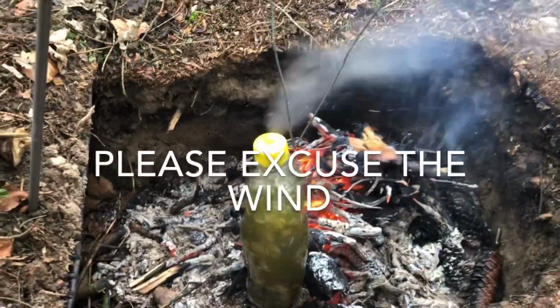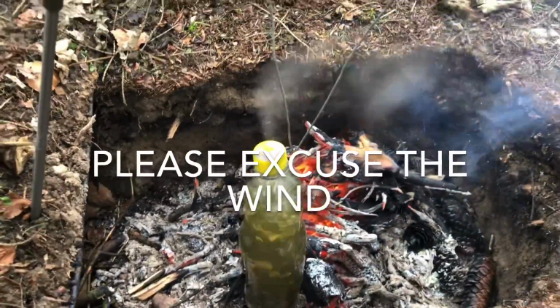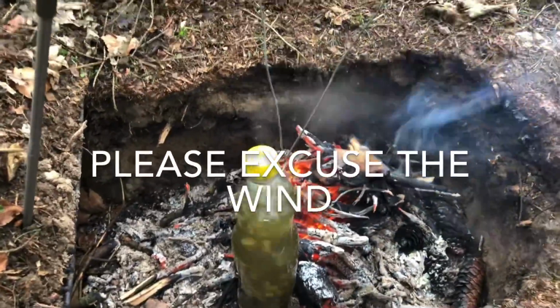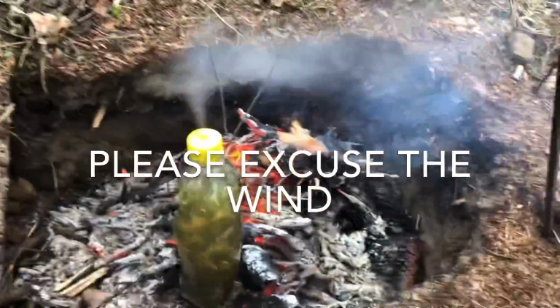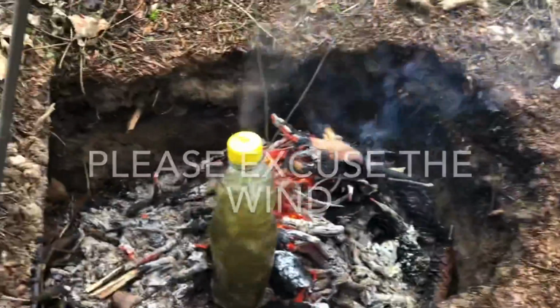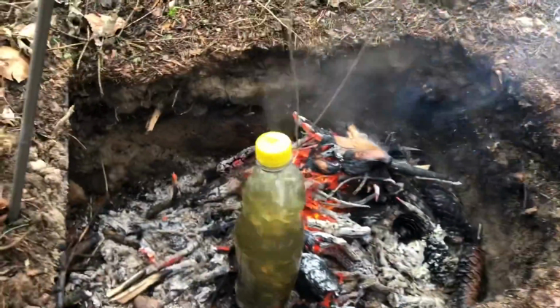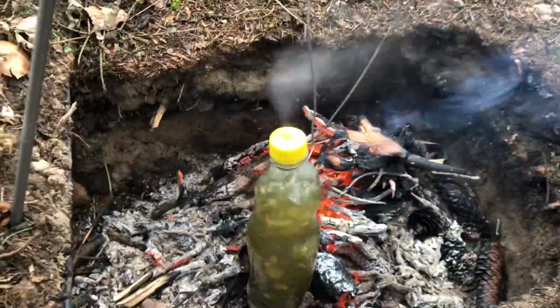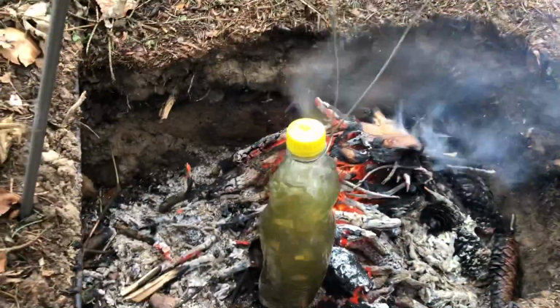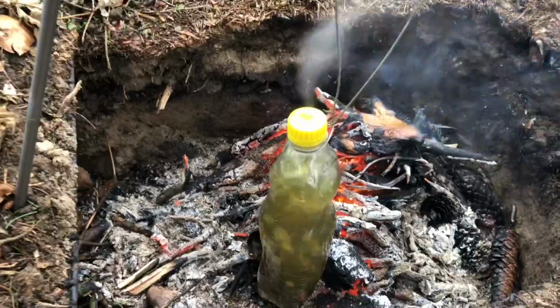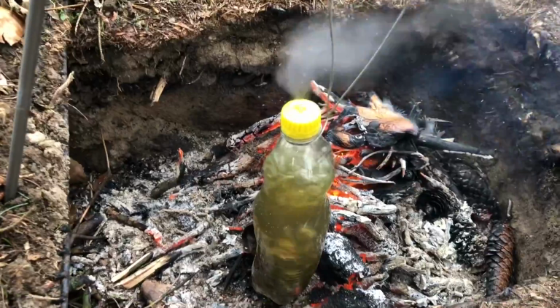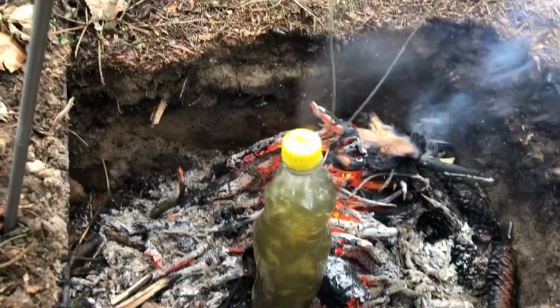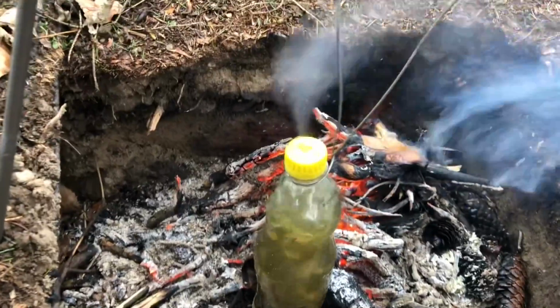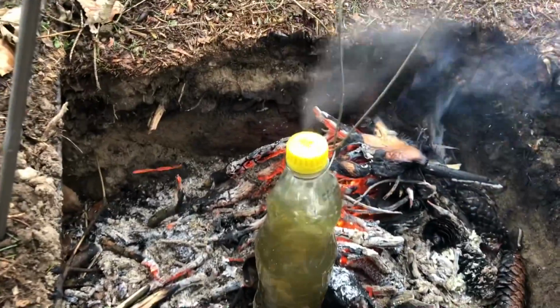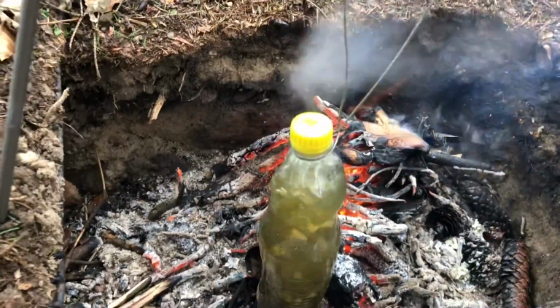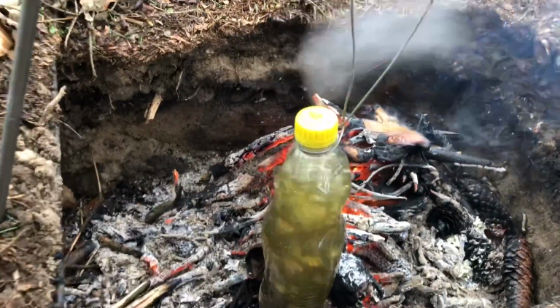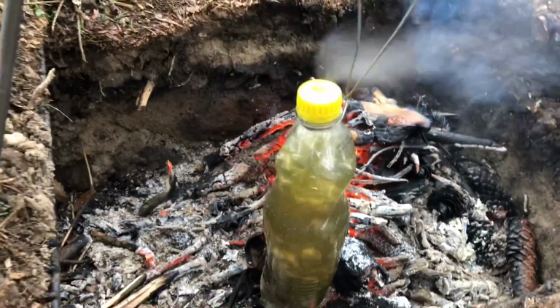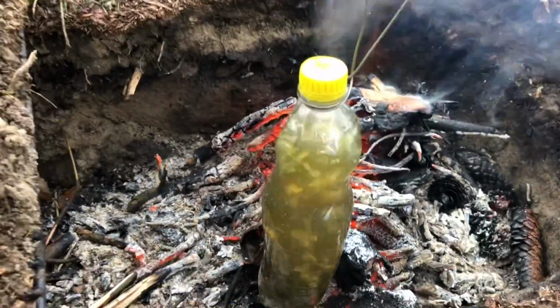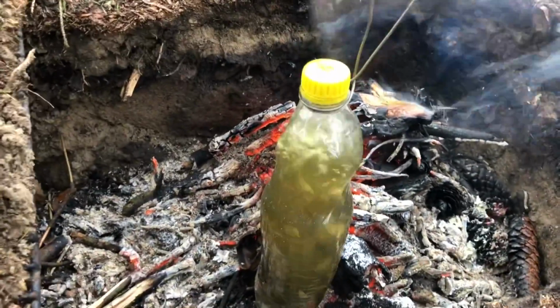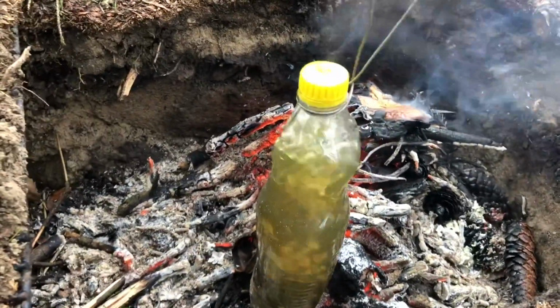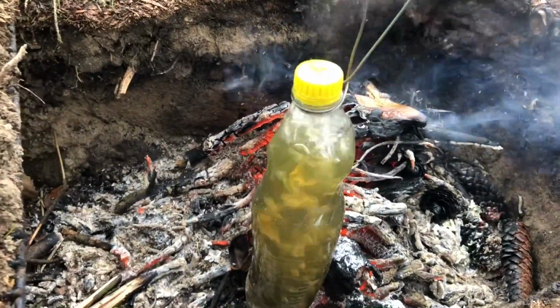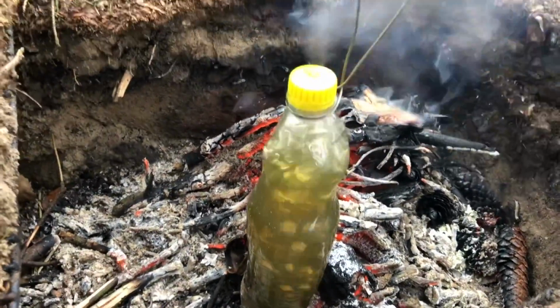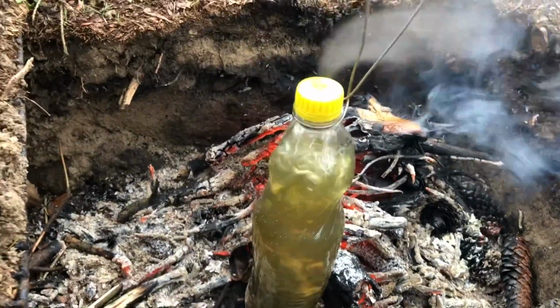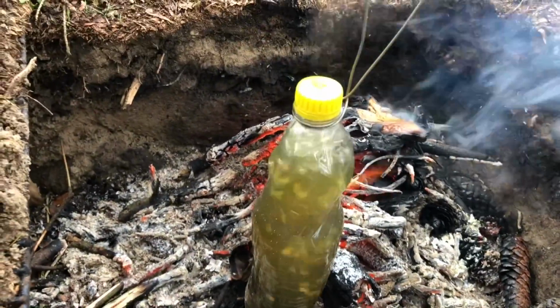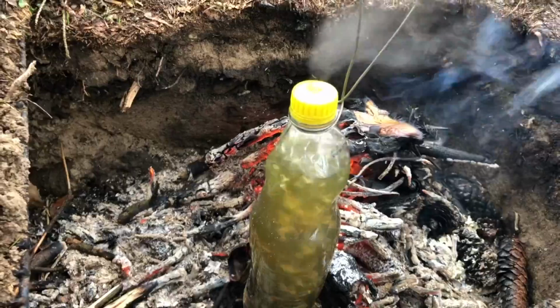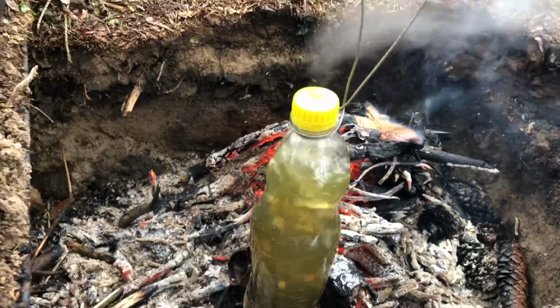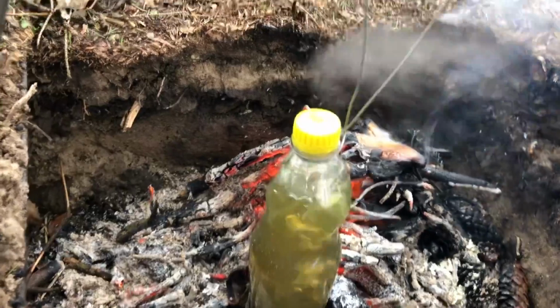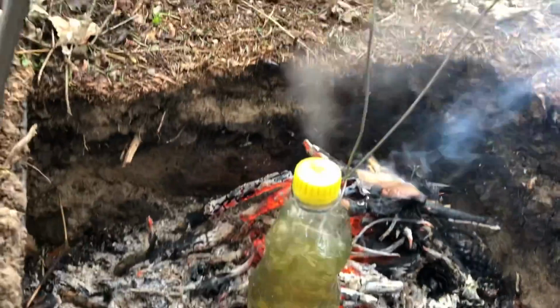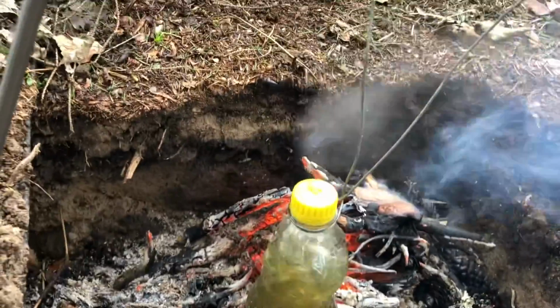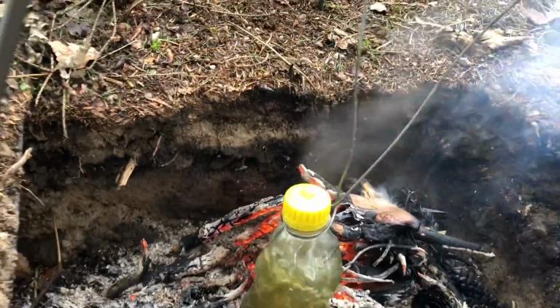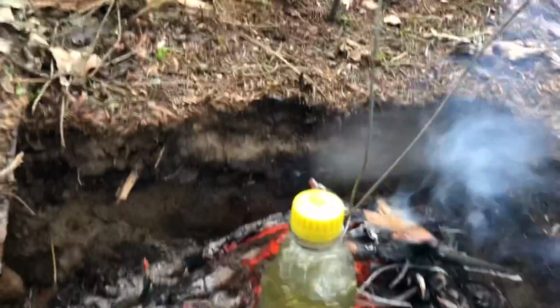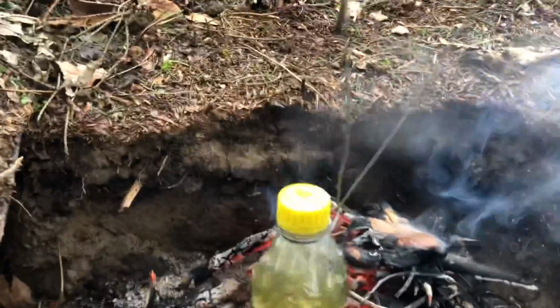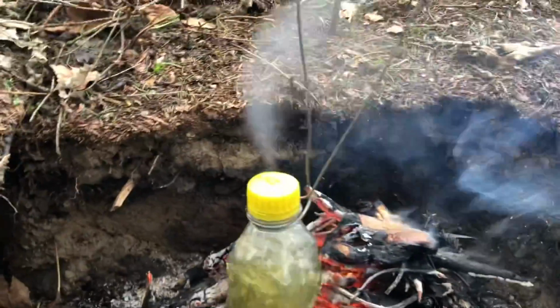I poured the water that I filtered into the bottle and set it in a fire like this. Always make sure you have a bit of an expansion gap at the top of the bottle to allow the steam to come out, just like you can see here.